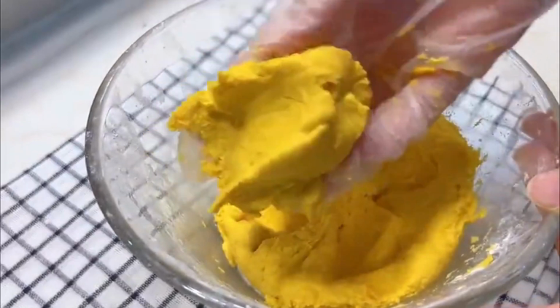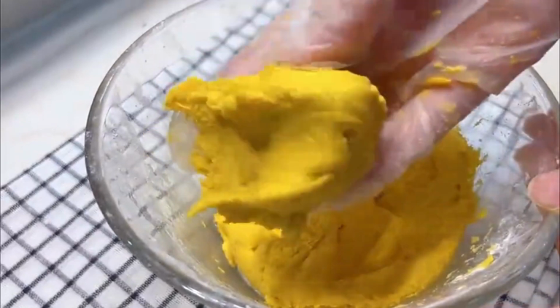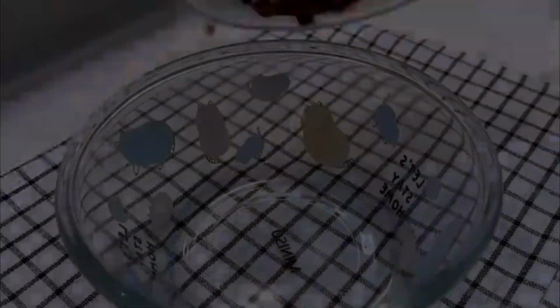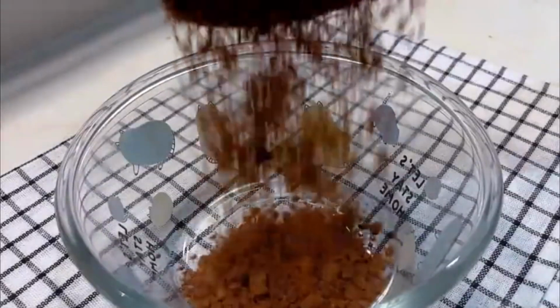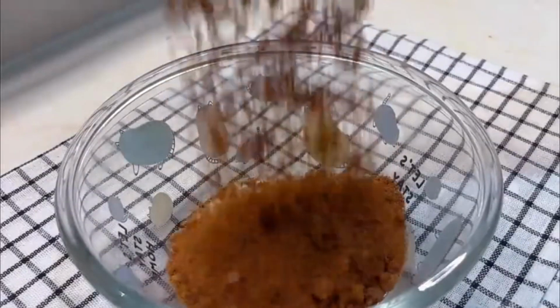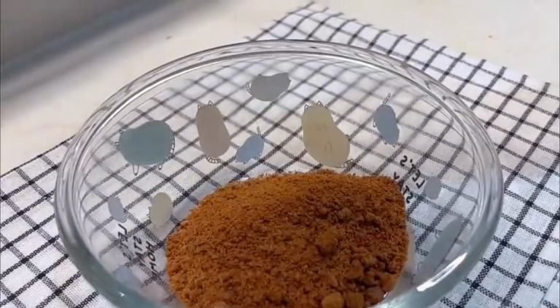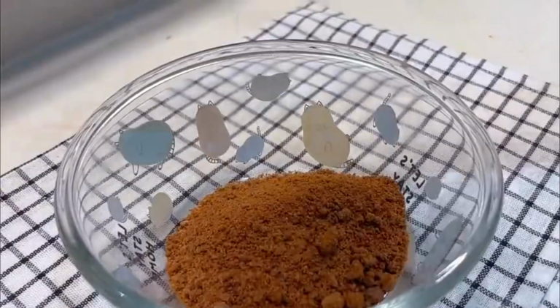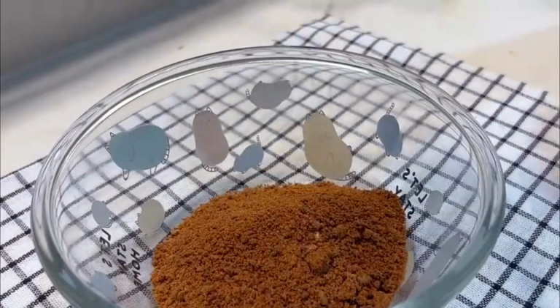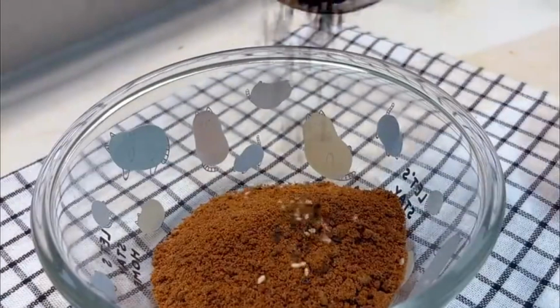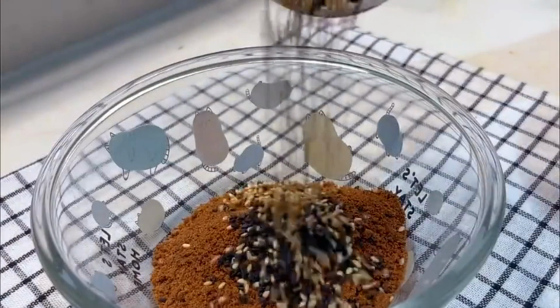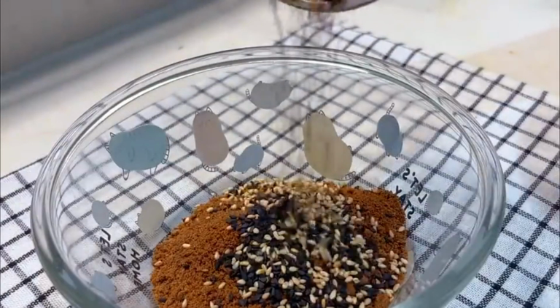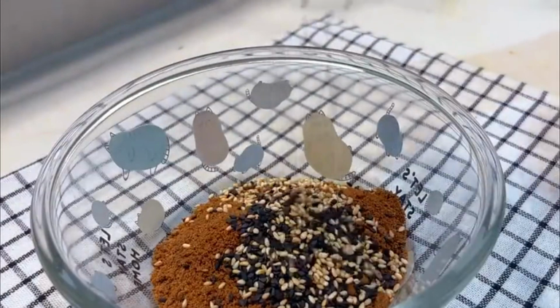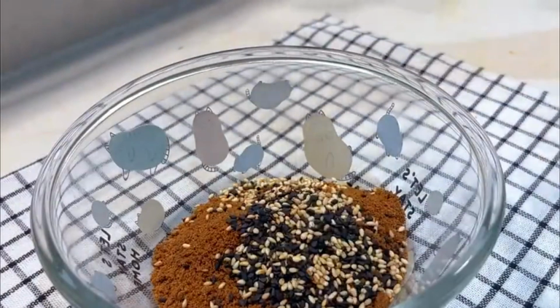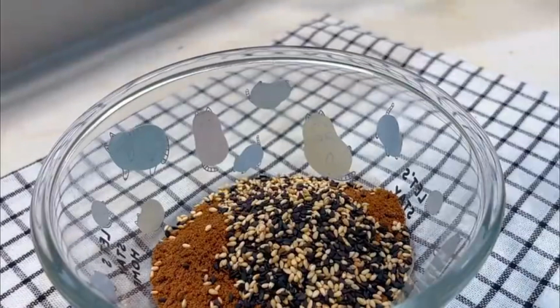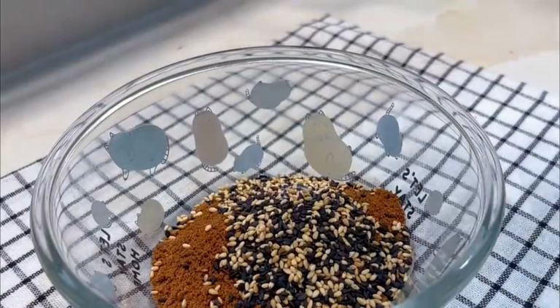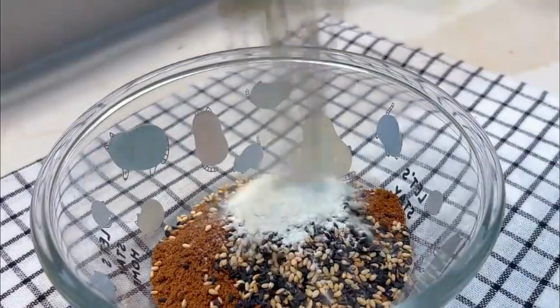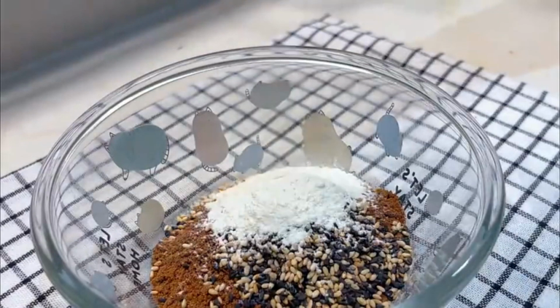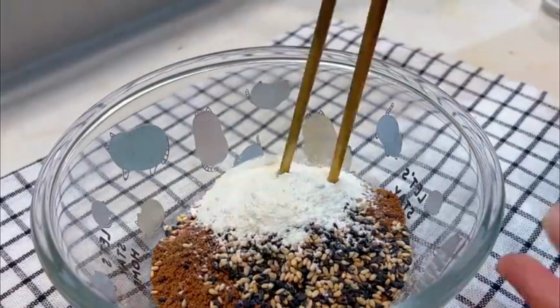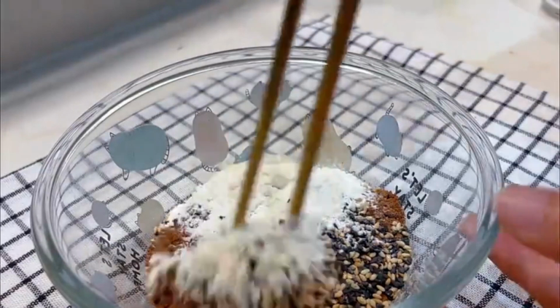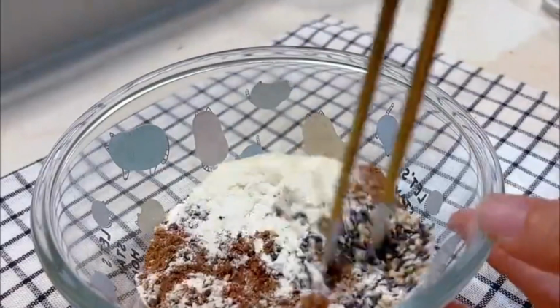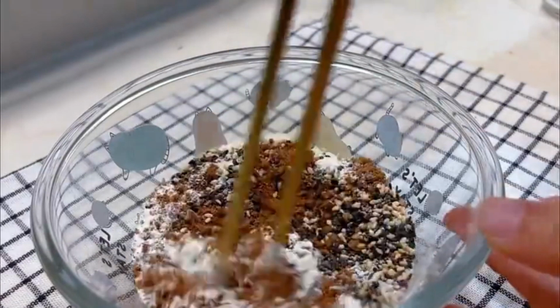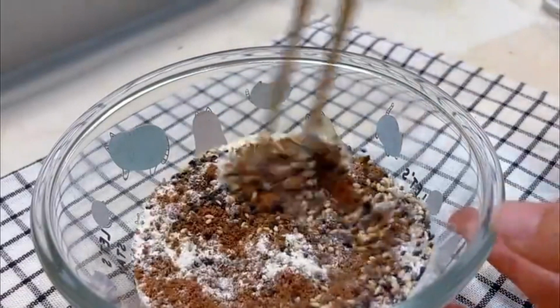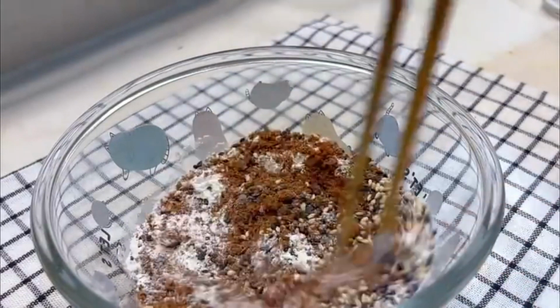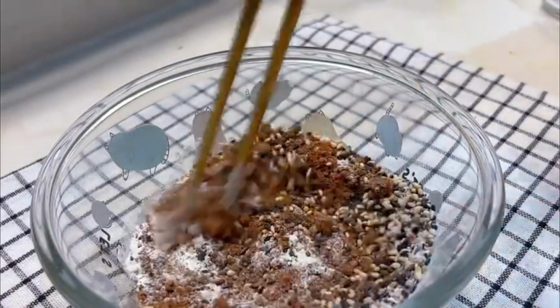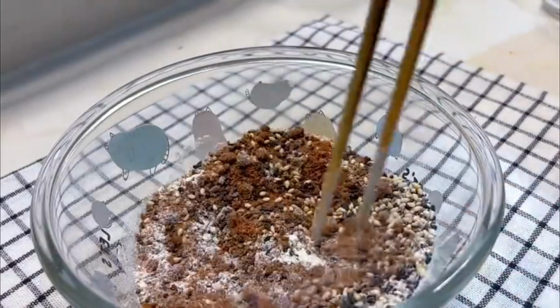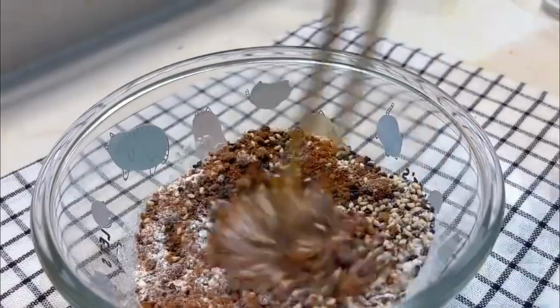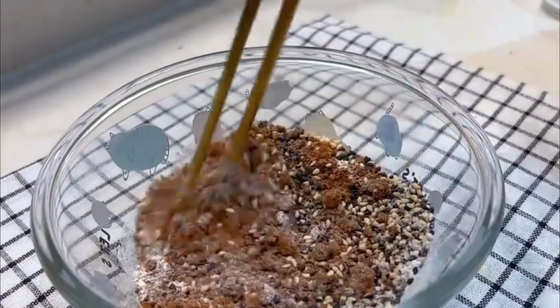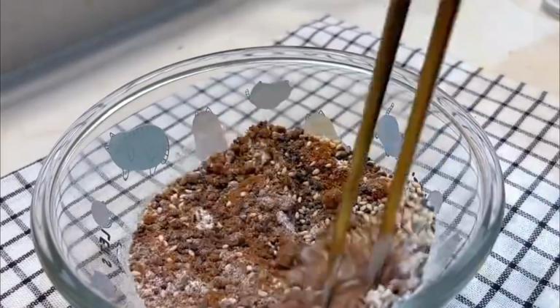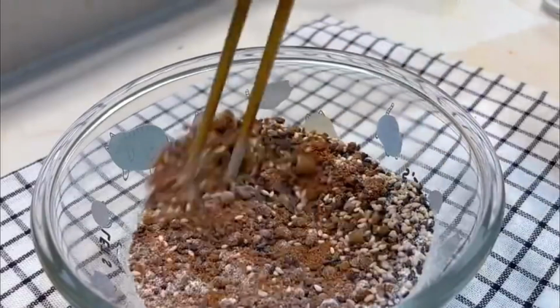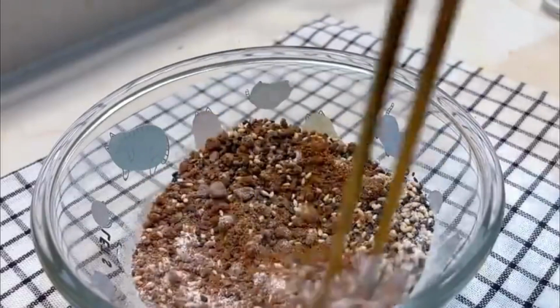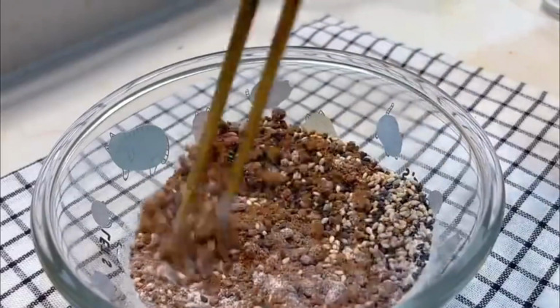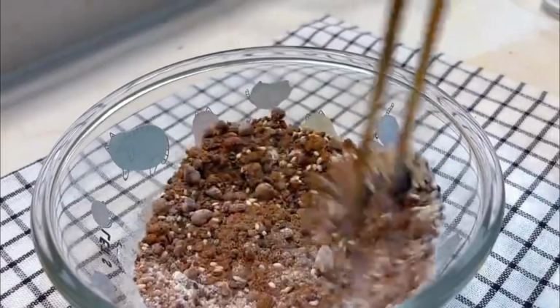Add a tablespoon of brown sugar. Add a good amount of black and white sesame seeds. Add a tablespoon of flour. Mix evenly.